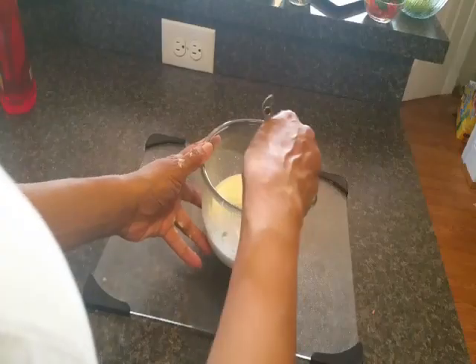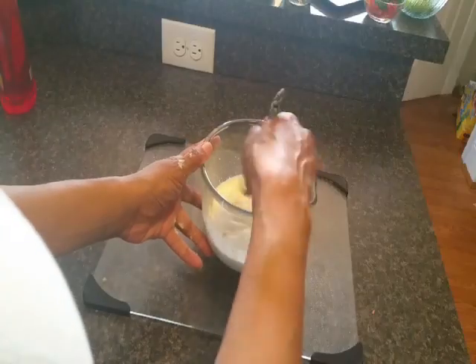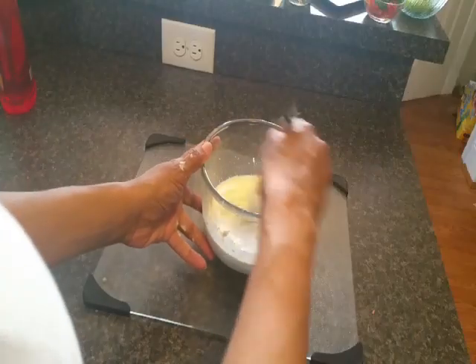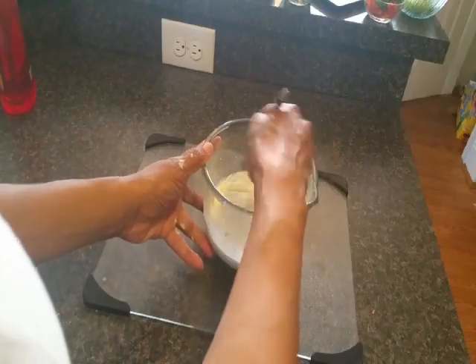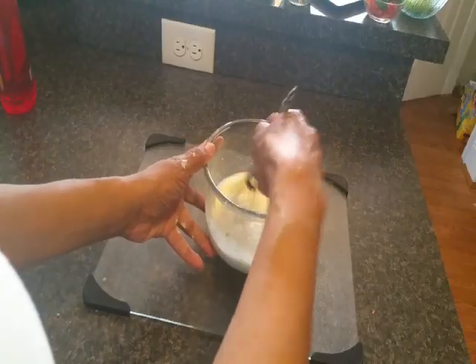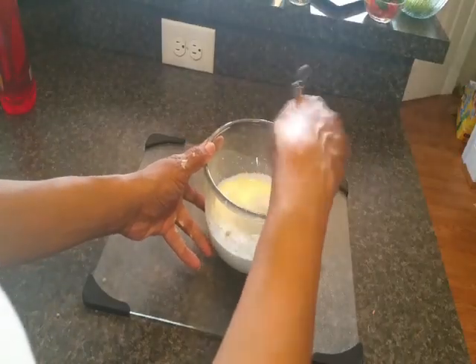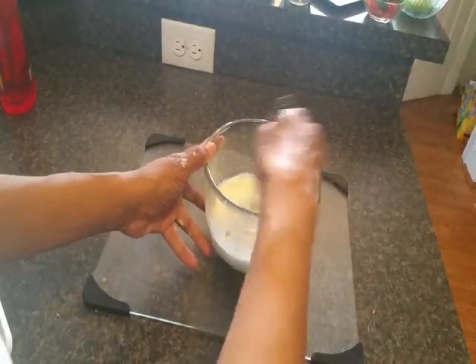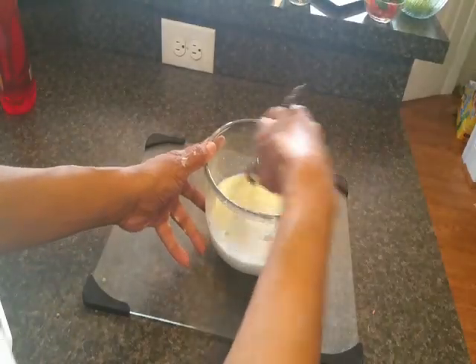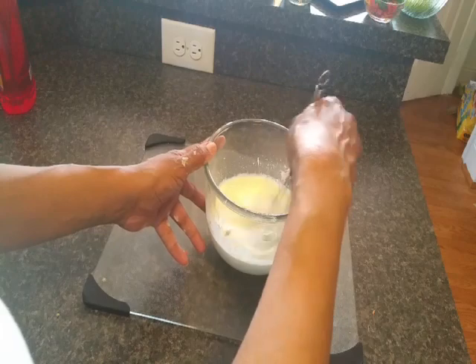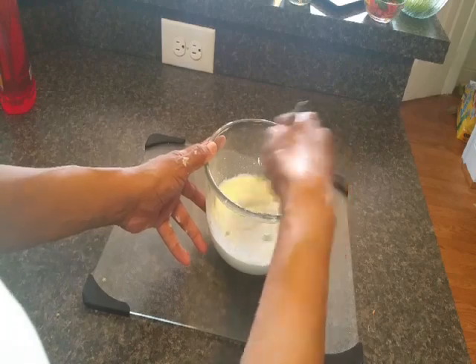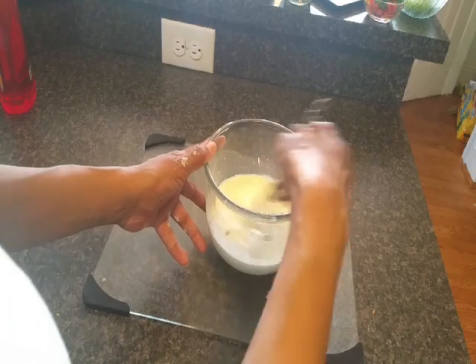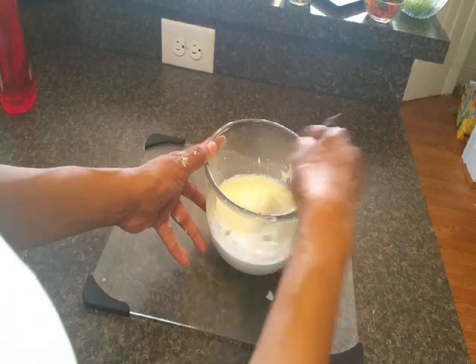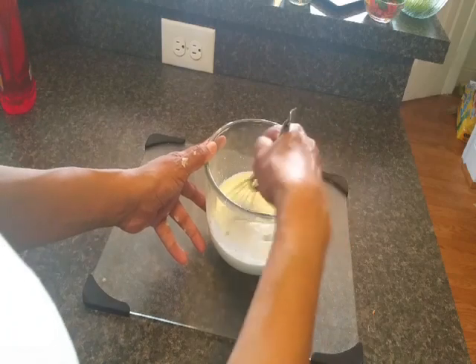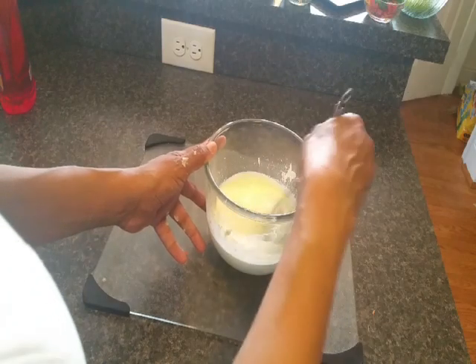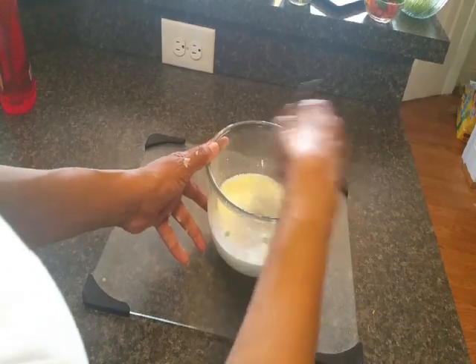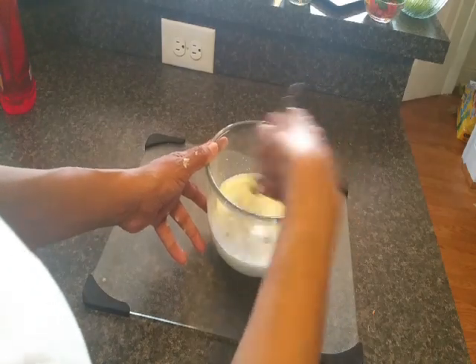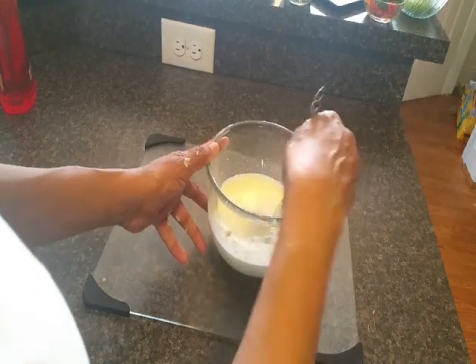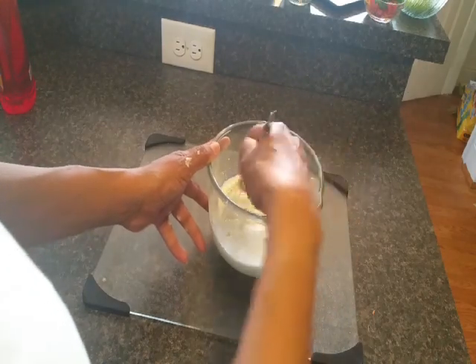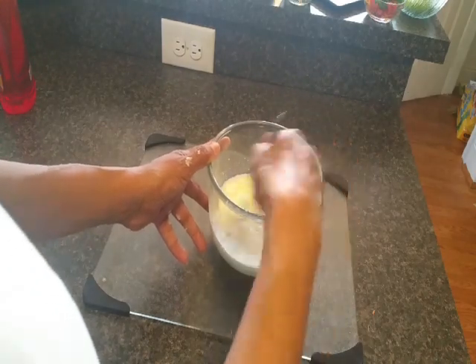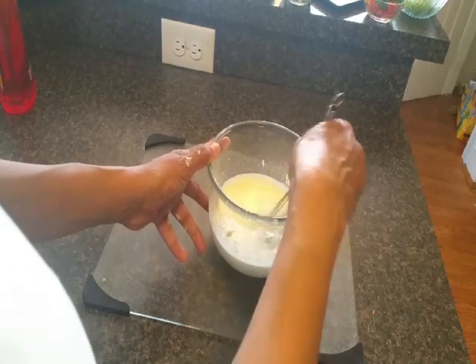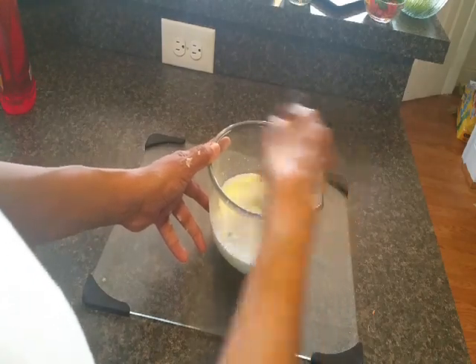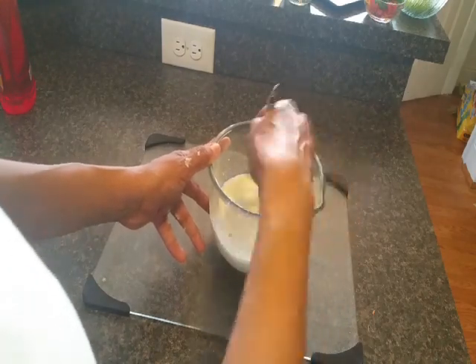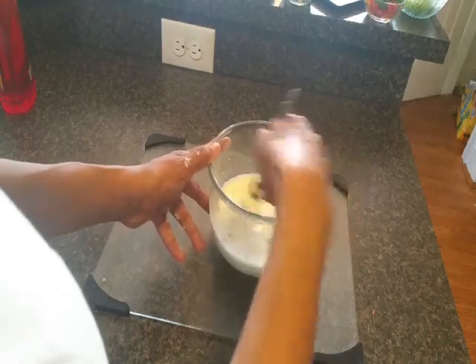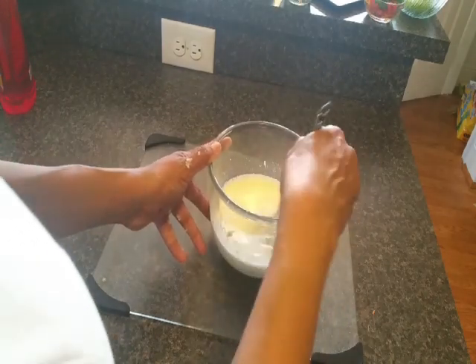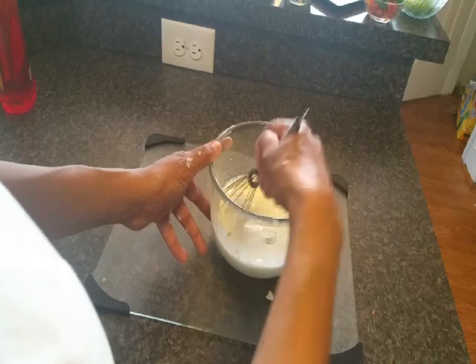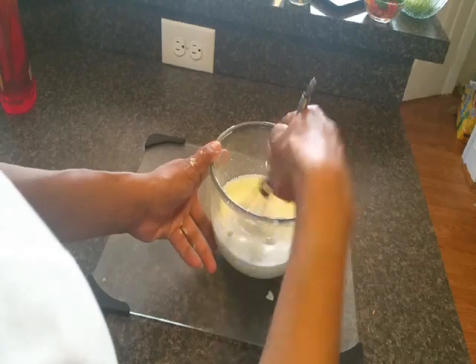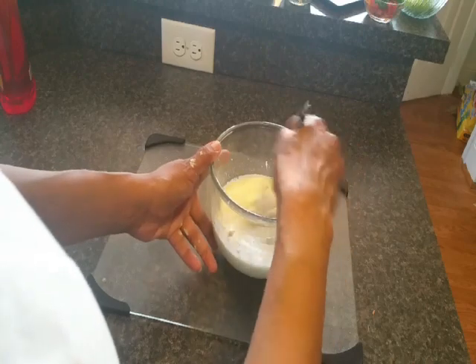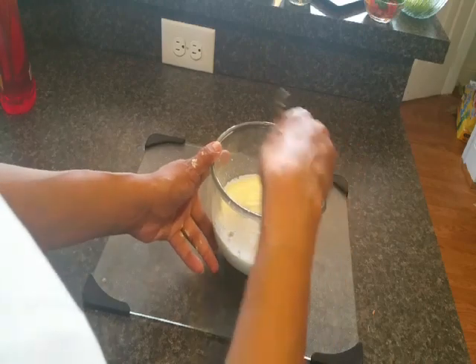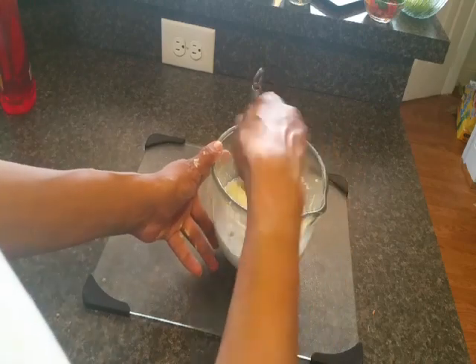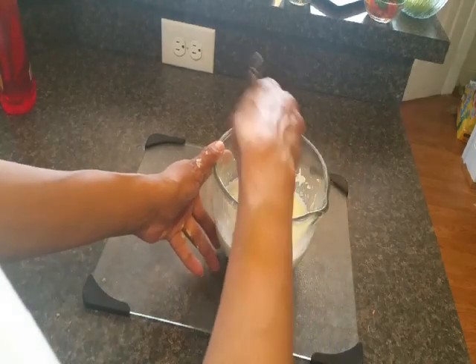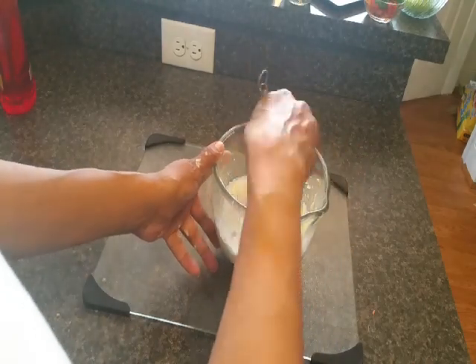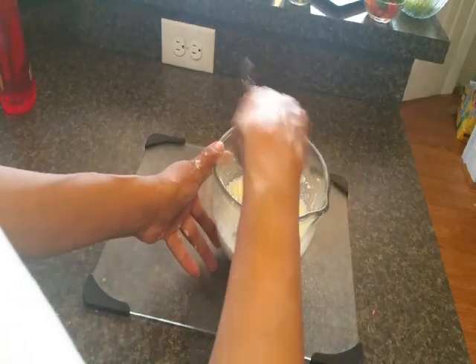I've got my sauce mixture all whisked up here, and now we're gonna move to just putting the macaroni salad together.